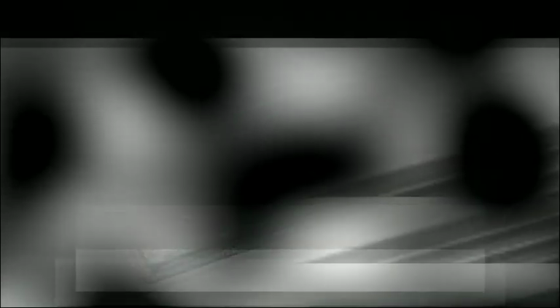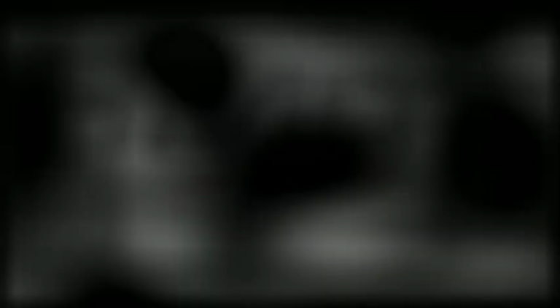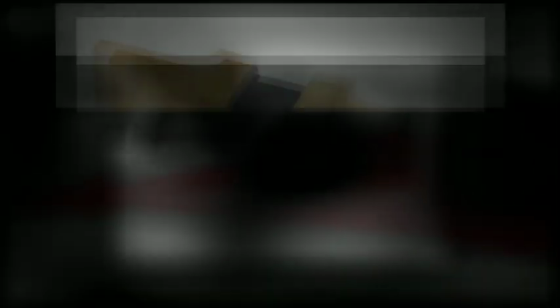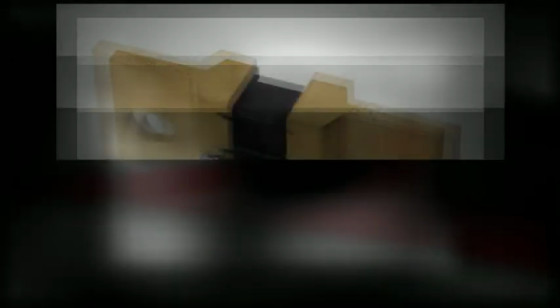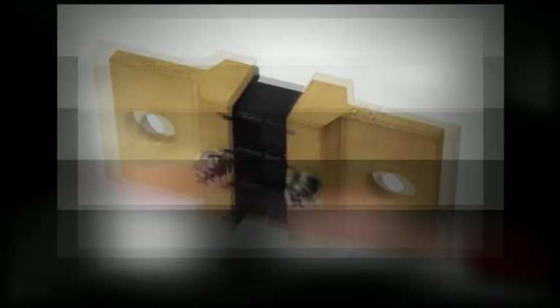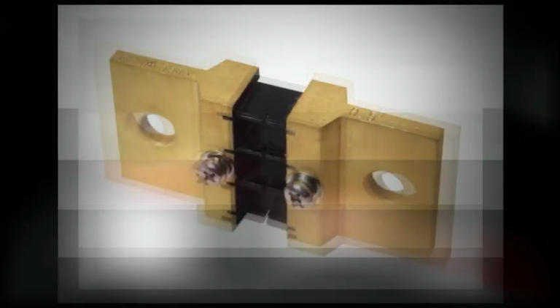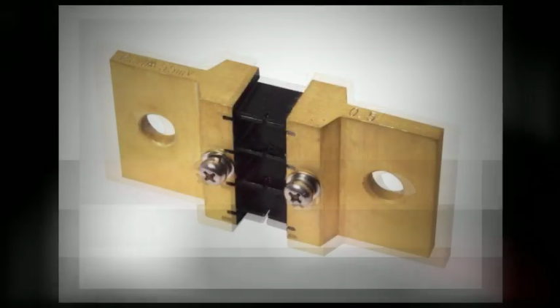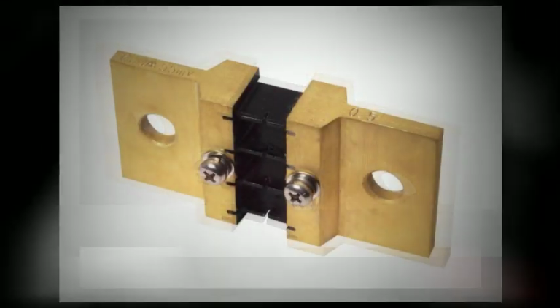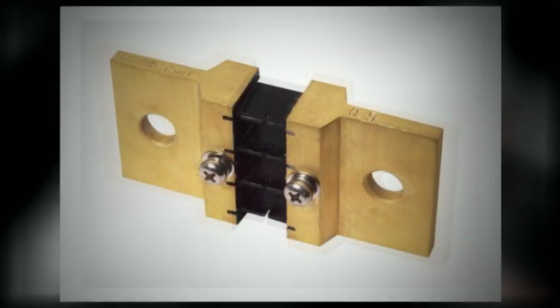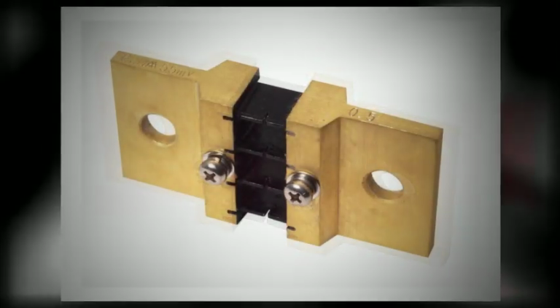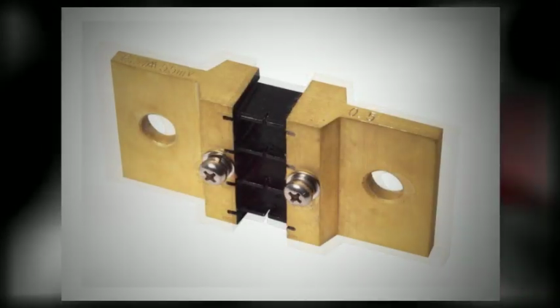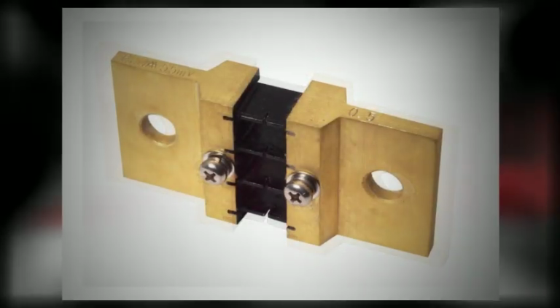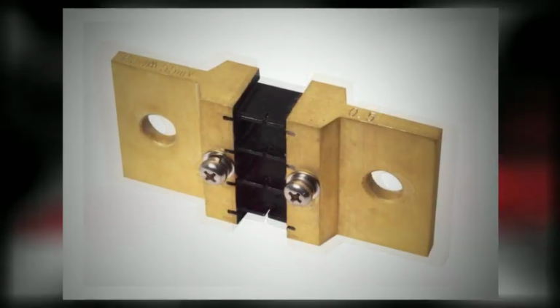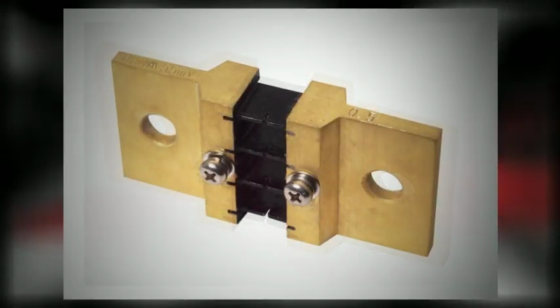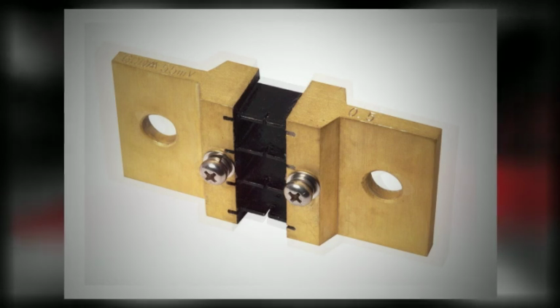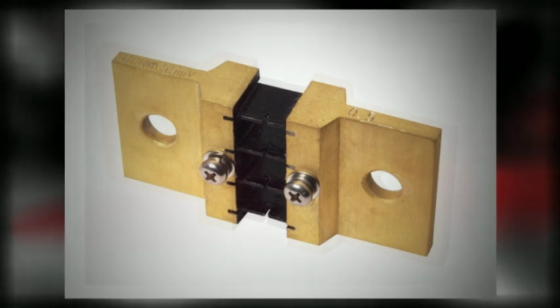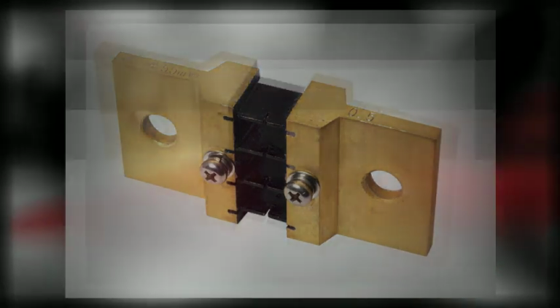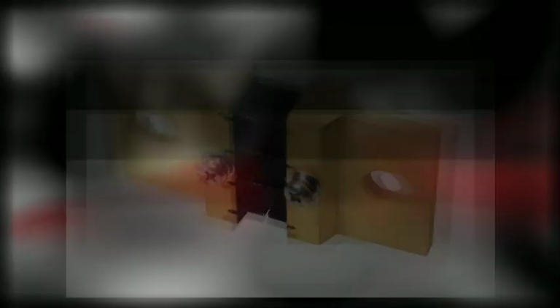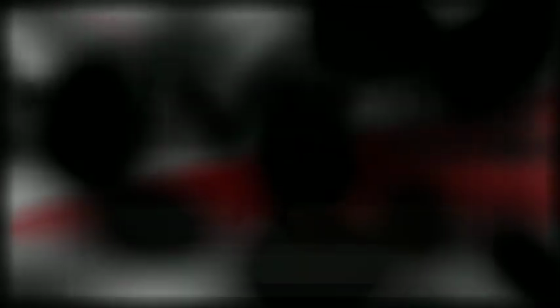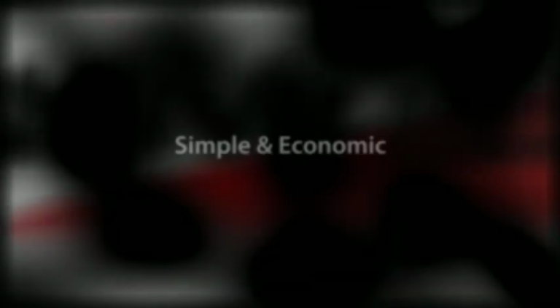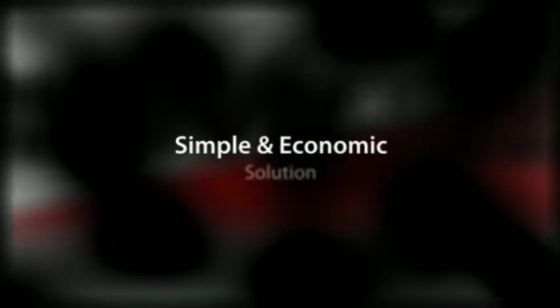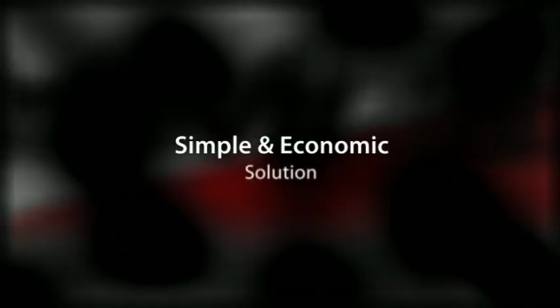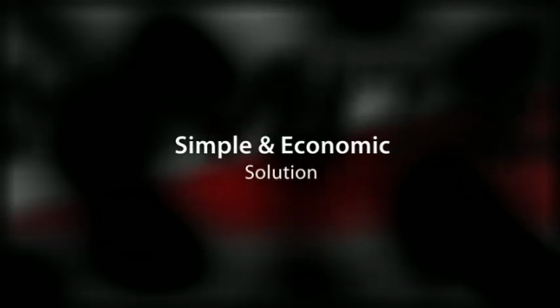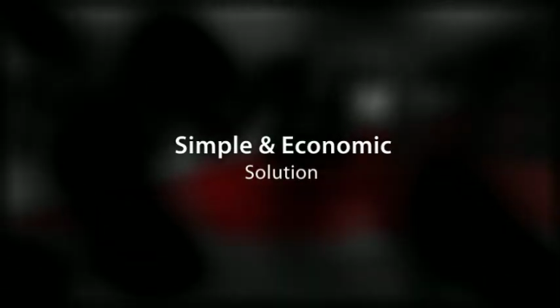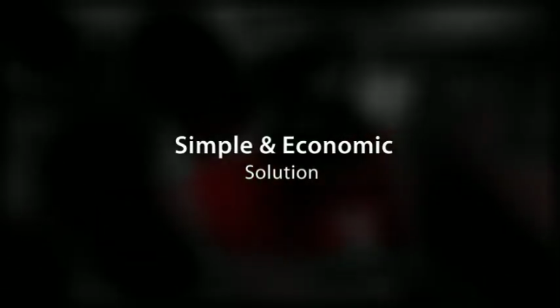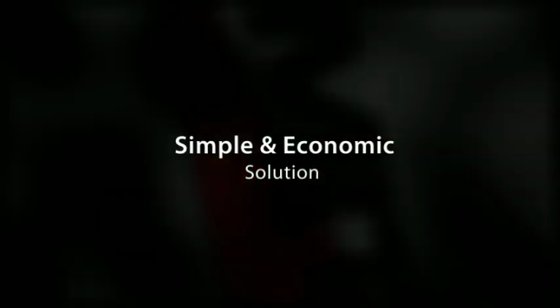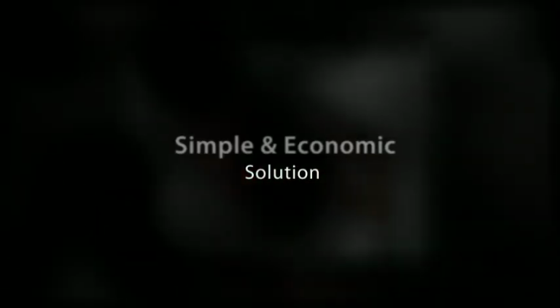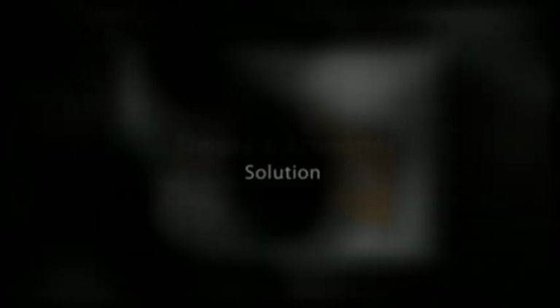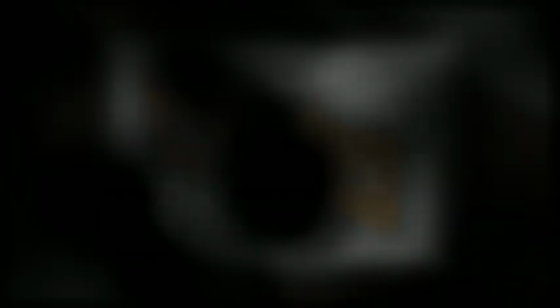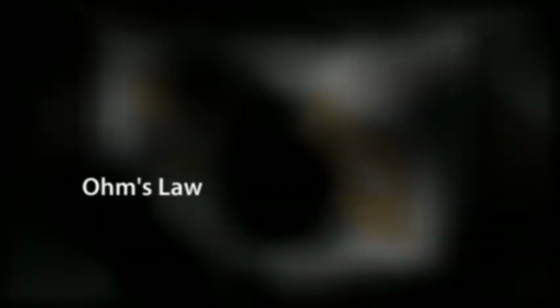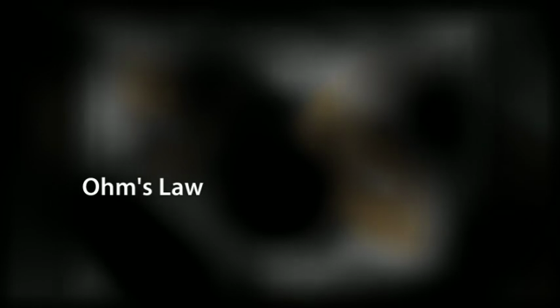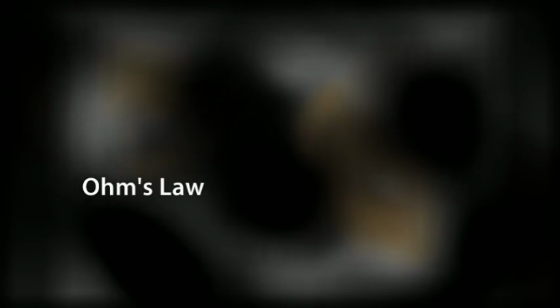The risks of short circuits and overcurrent conditions are common concerns when designing power supplies and regulated battery circuits. Ohmite's current sense resistors are a simple and economic solution.